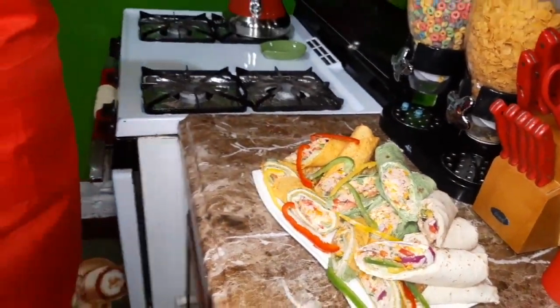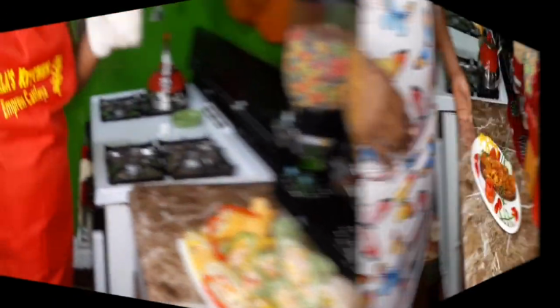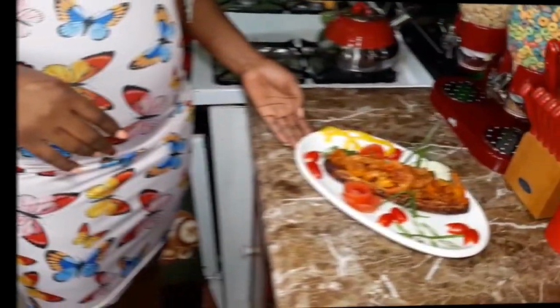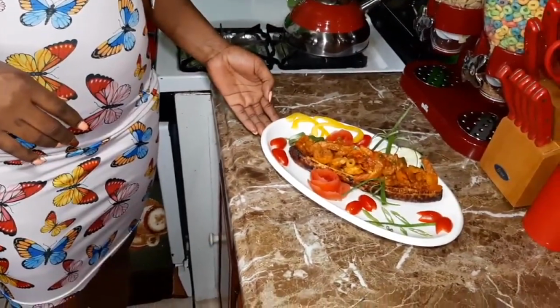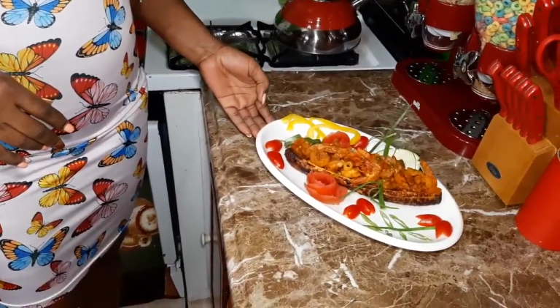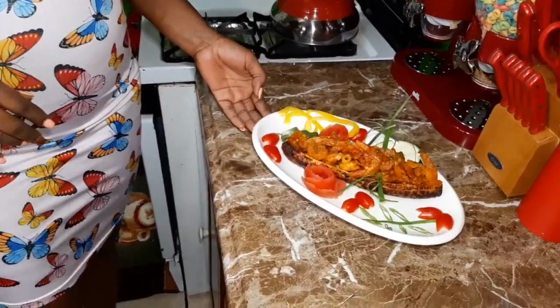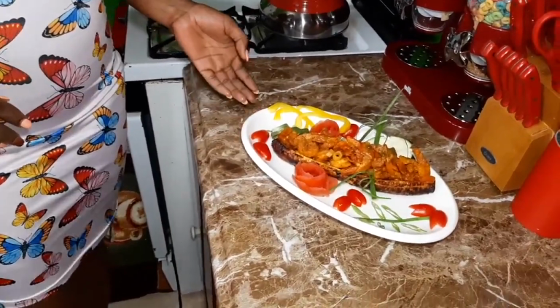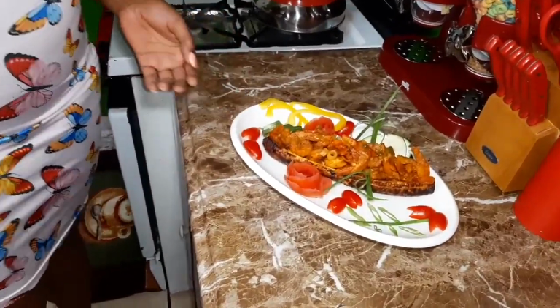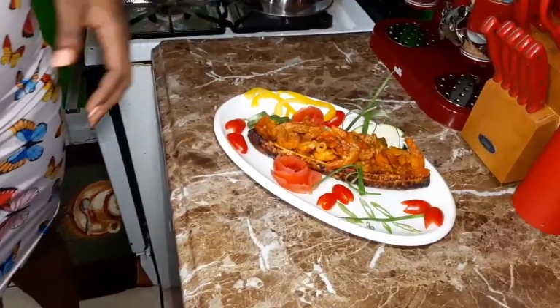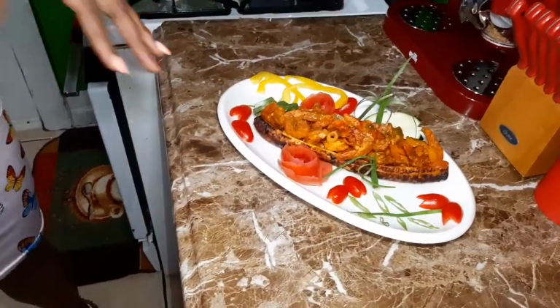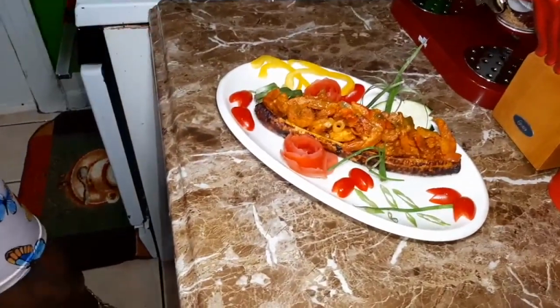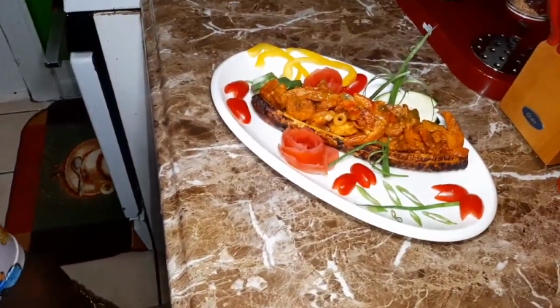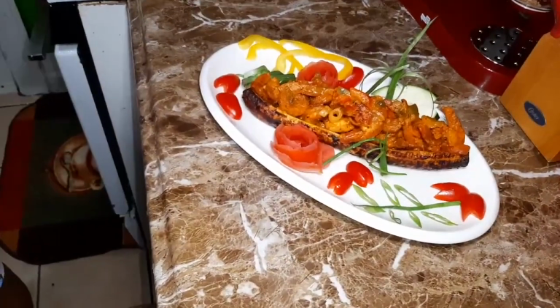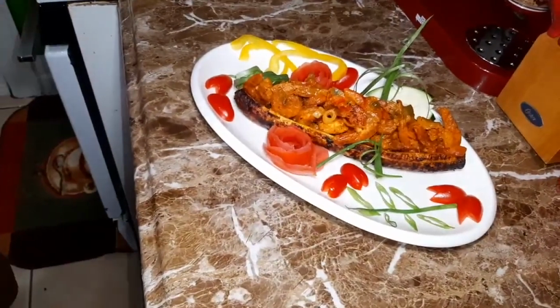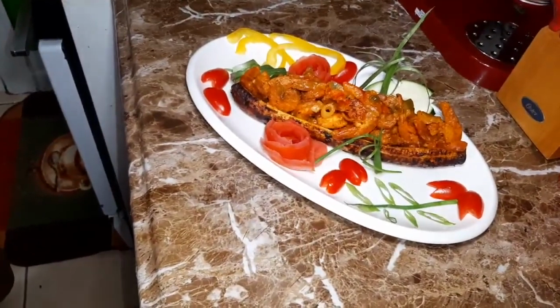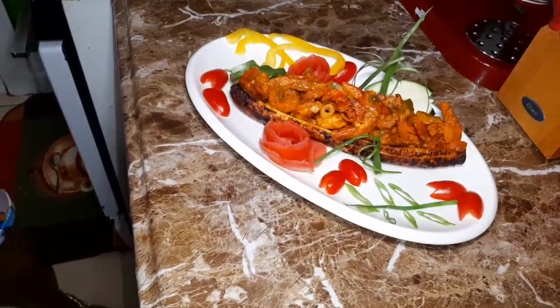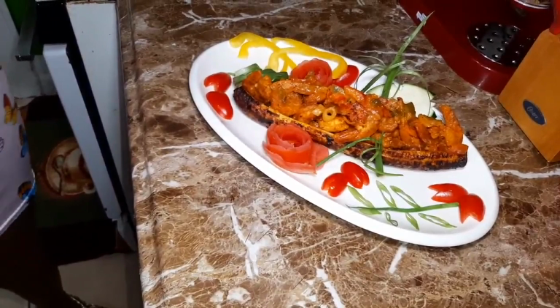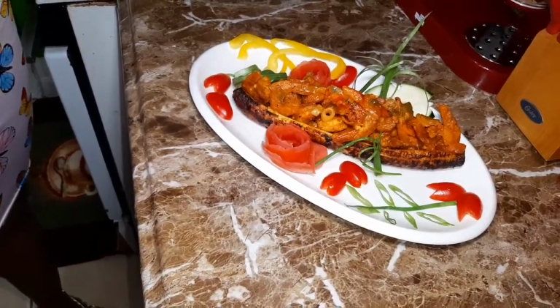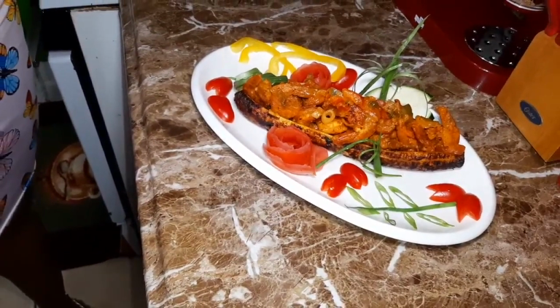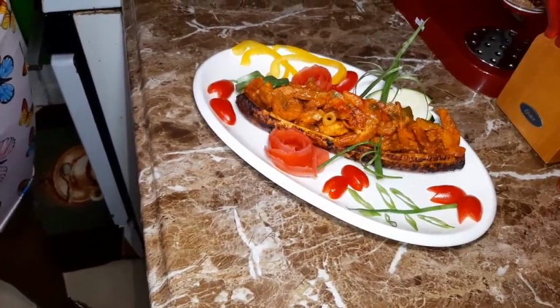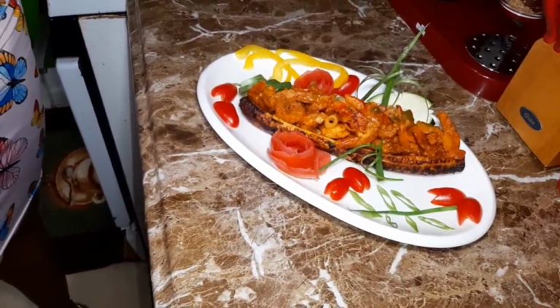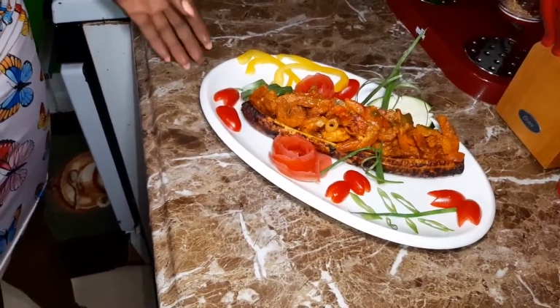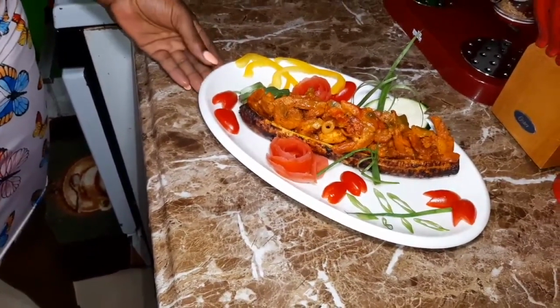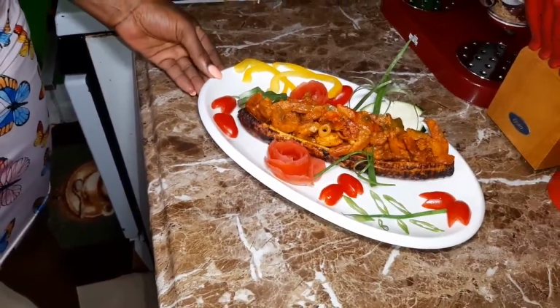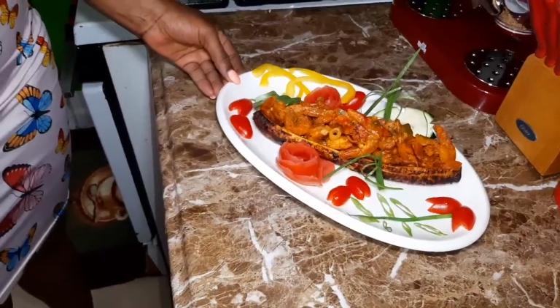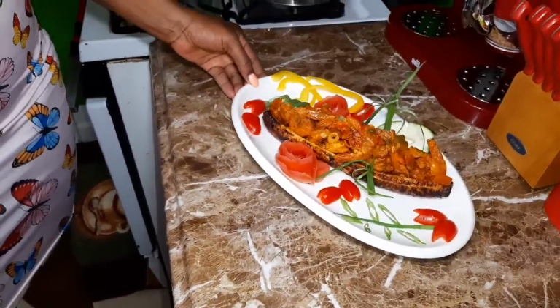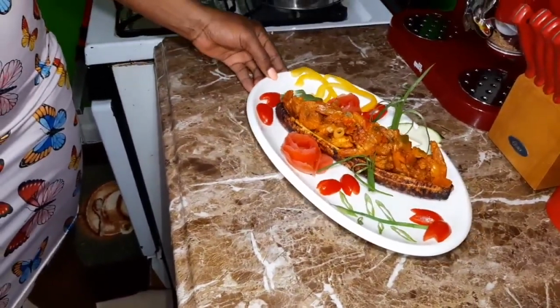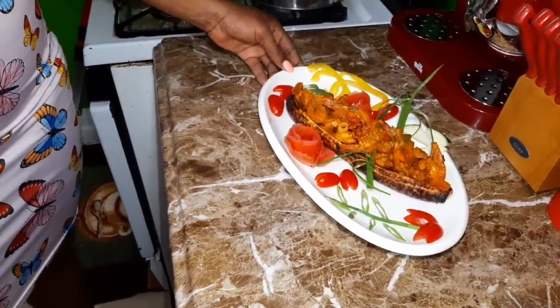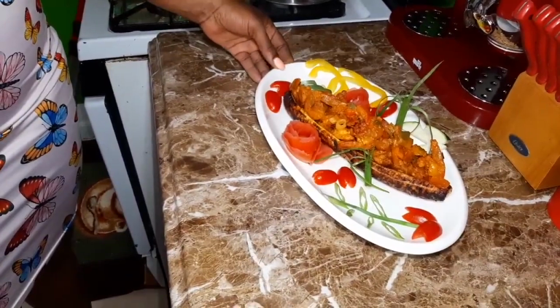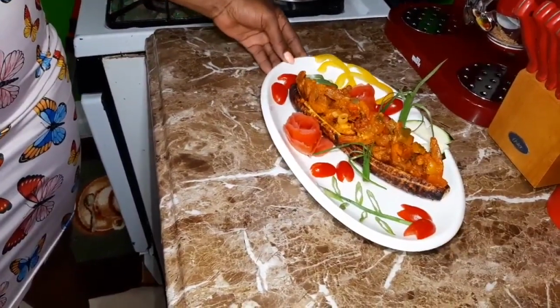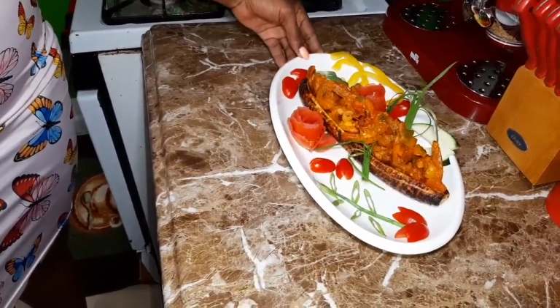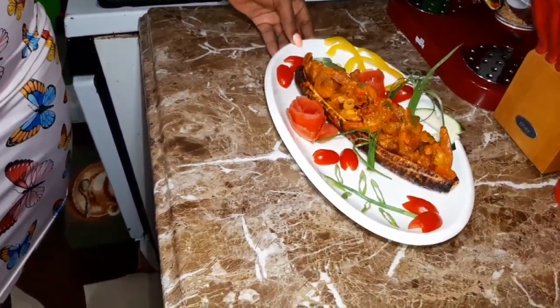Okay guys, so here's the finishing touch of my stuffed jerk plantain with shrimp in coconut sauce. Lovely dish guys, look at it.